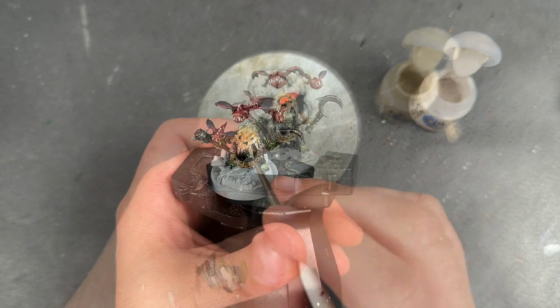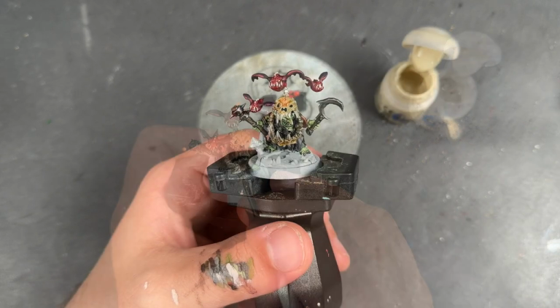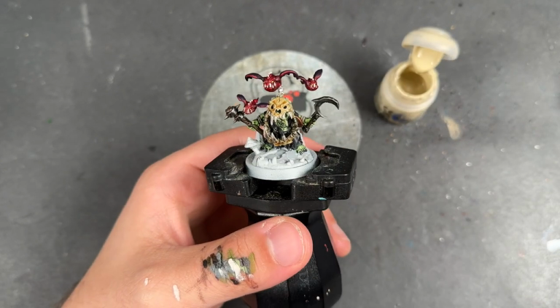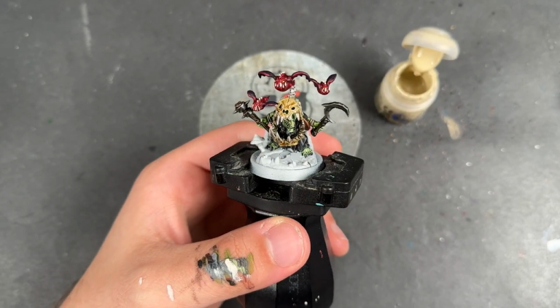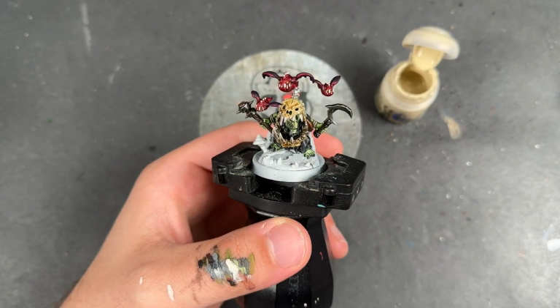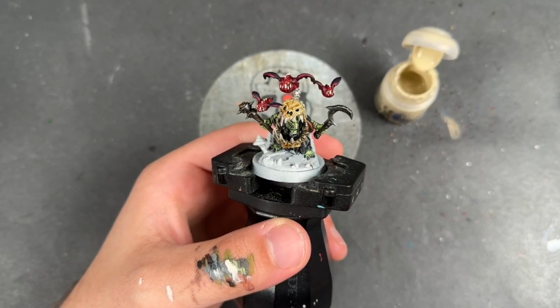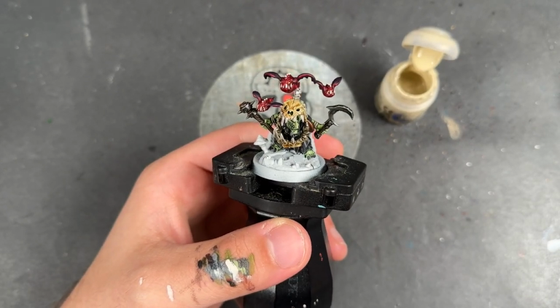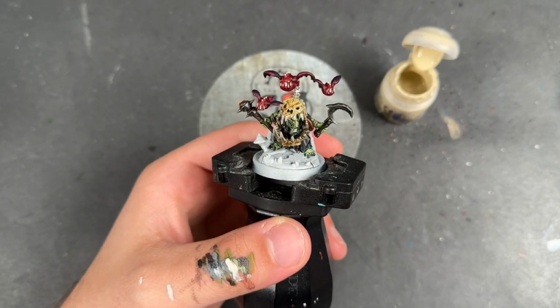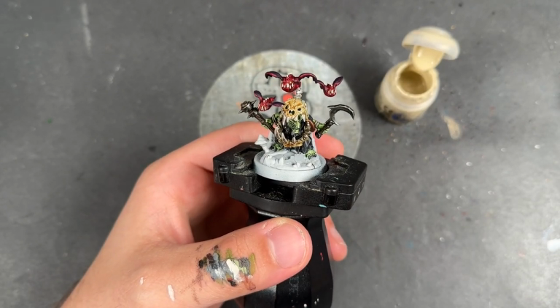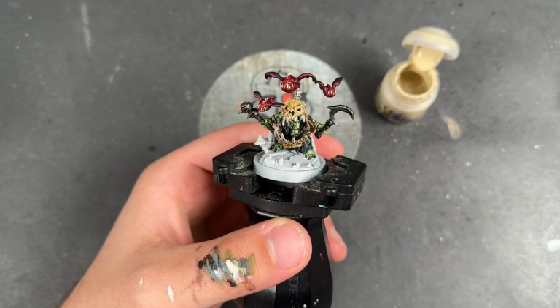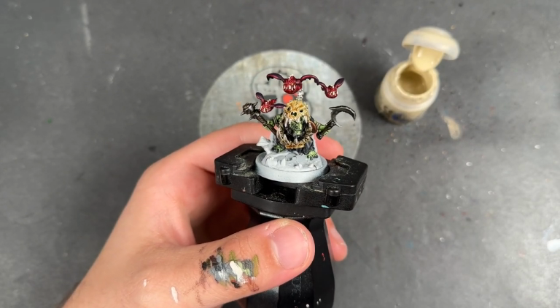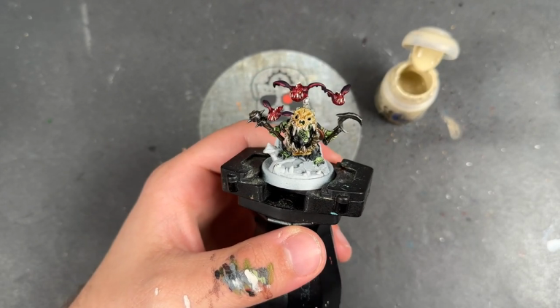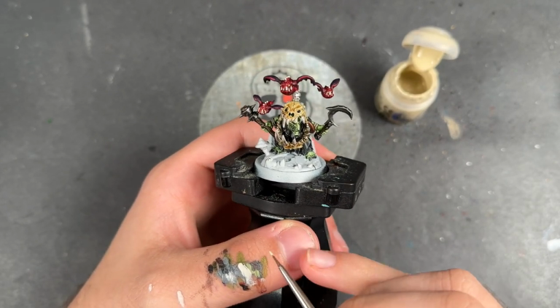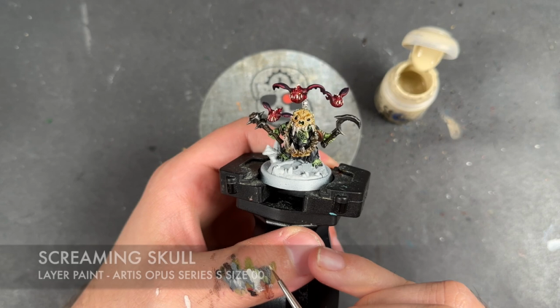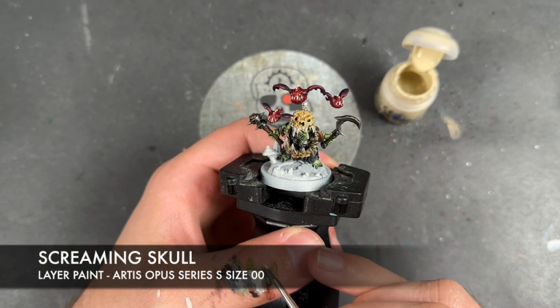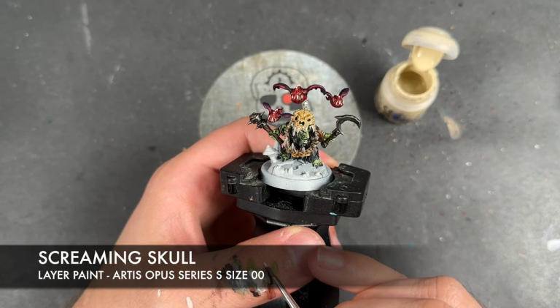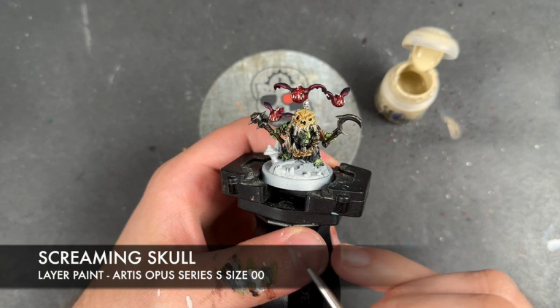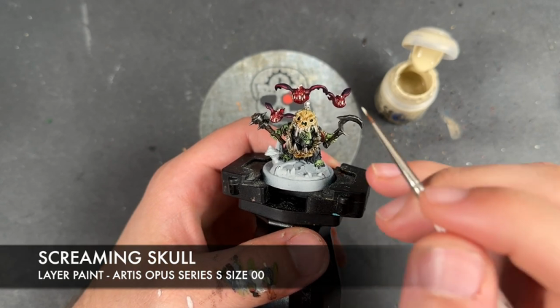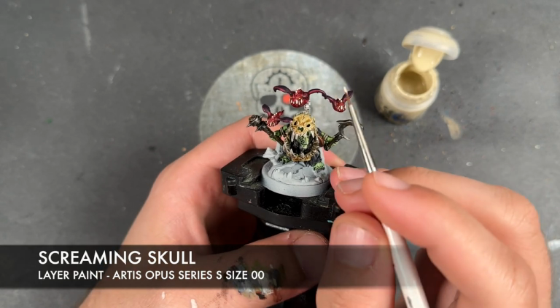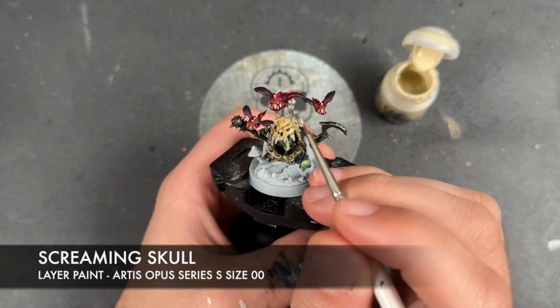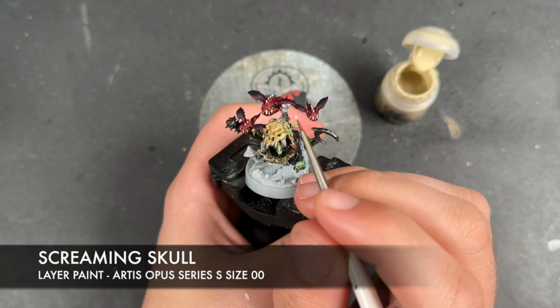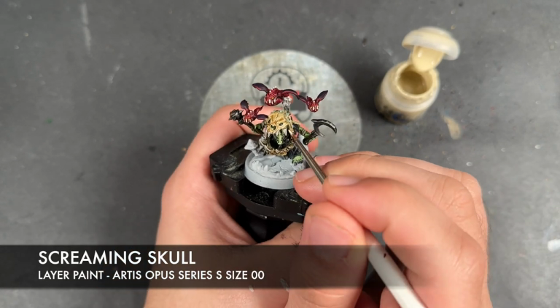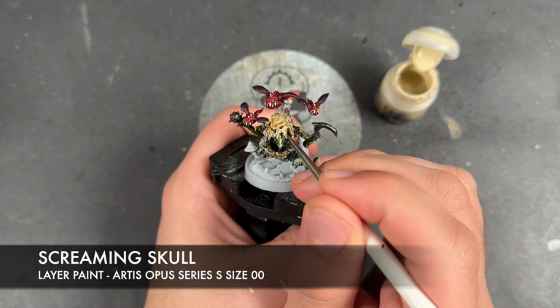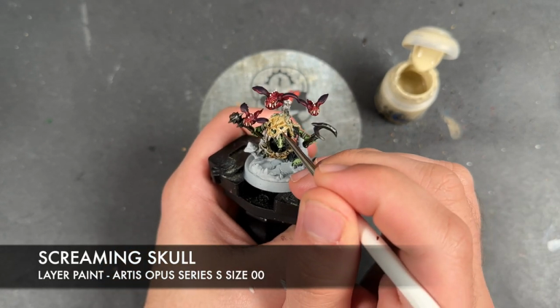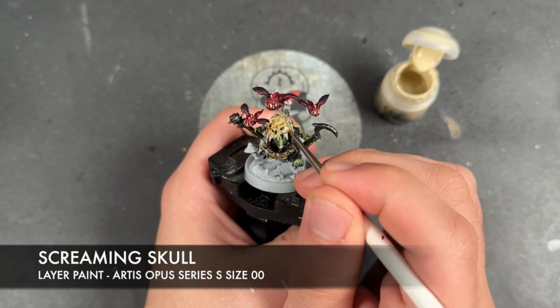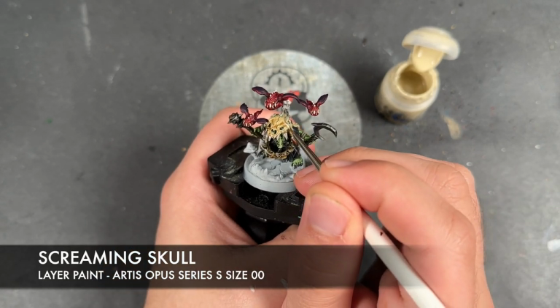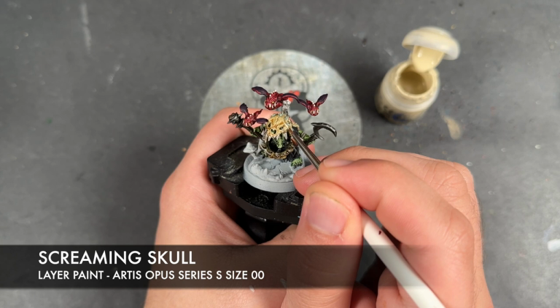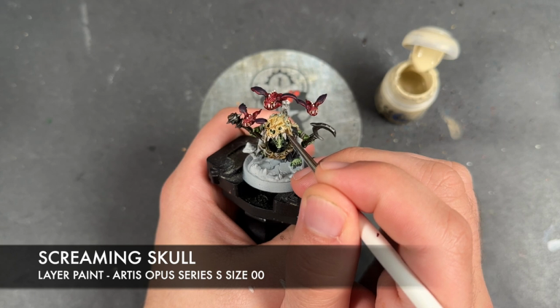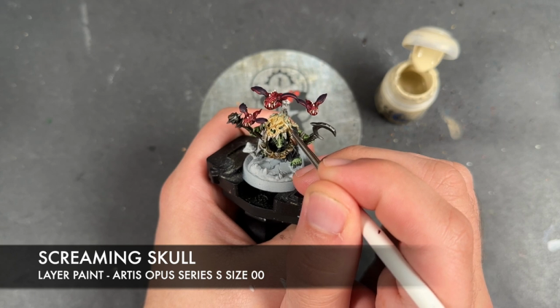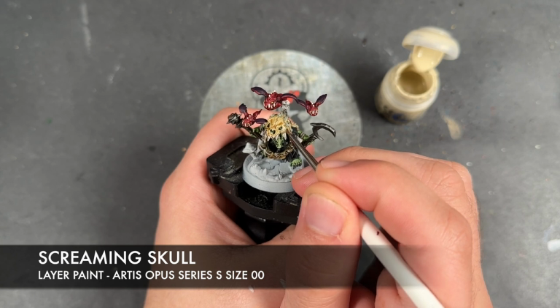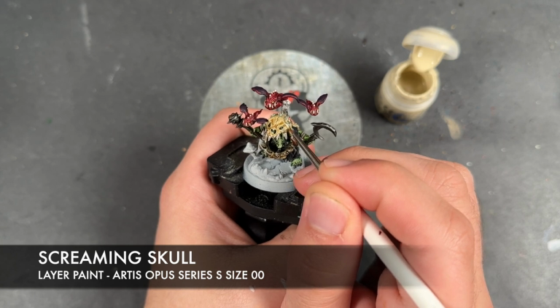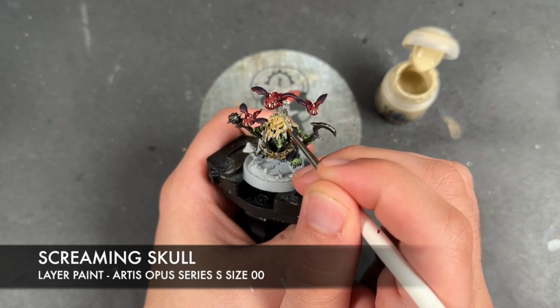With that Pallid Wych Flesh all applied, we're then going to once again take Screaming Skull and apply this as a highlight to the skull.